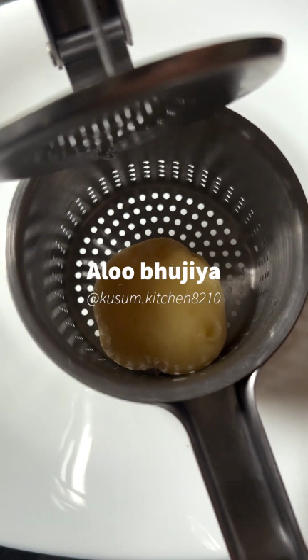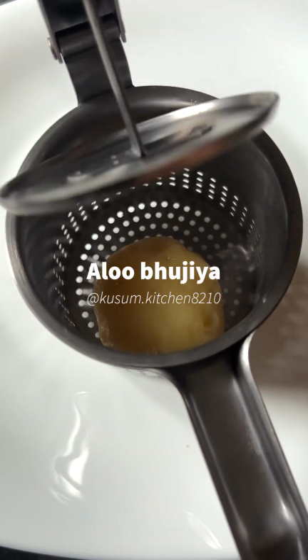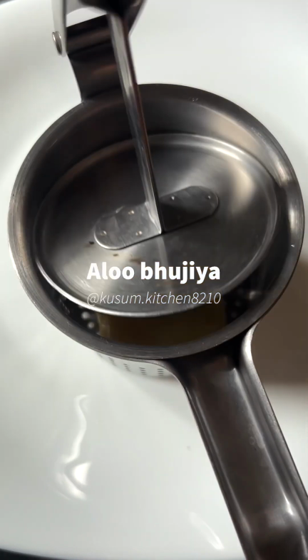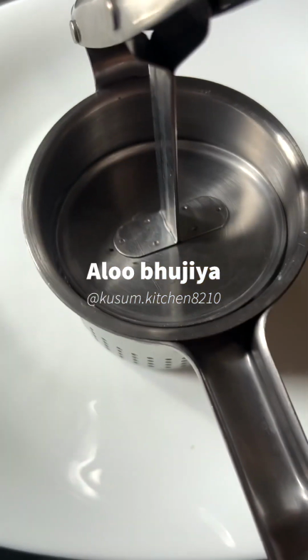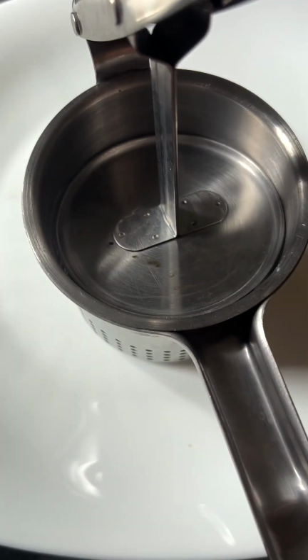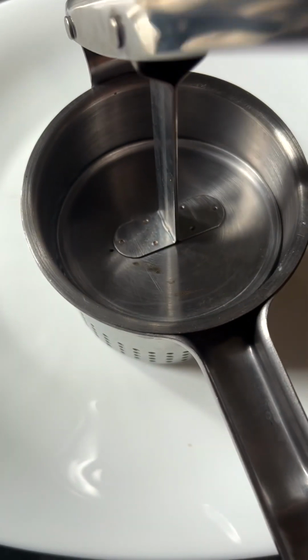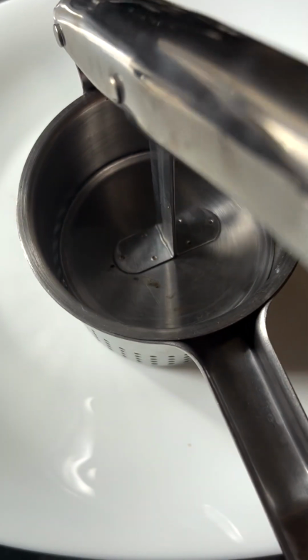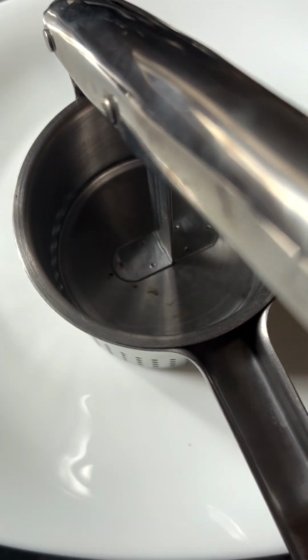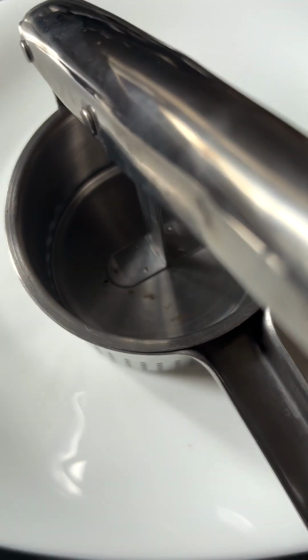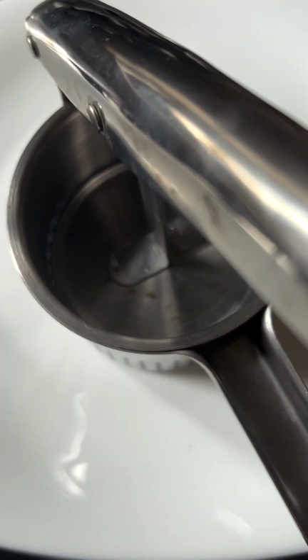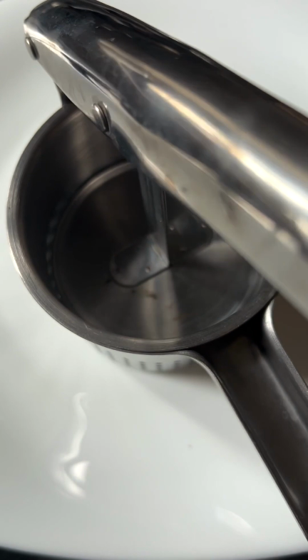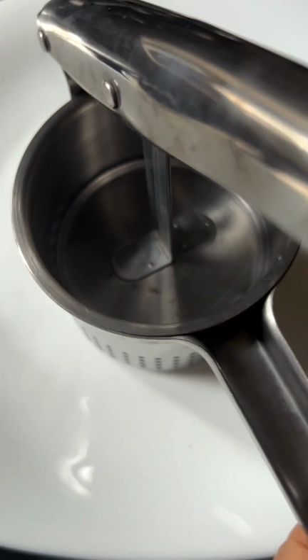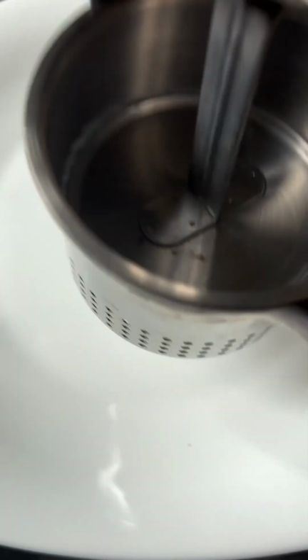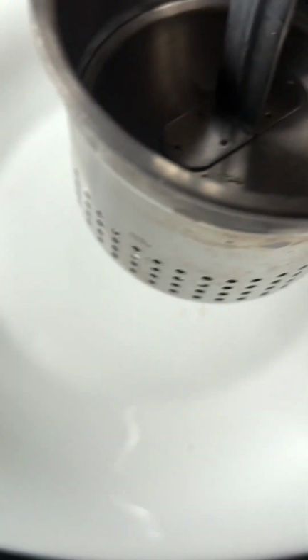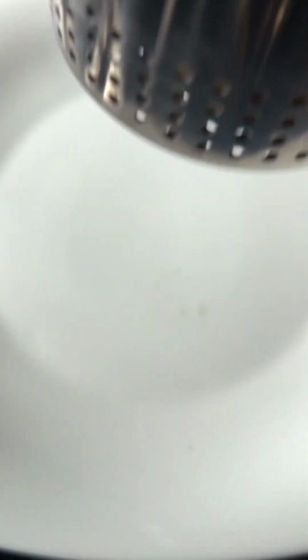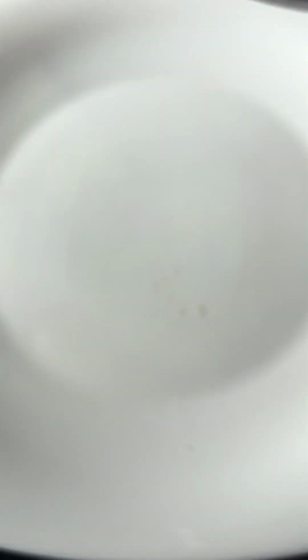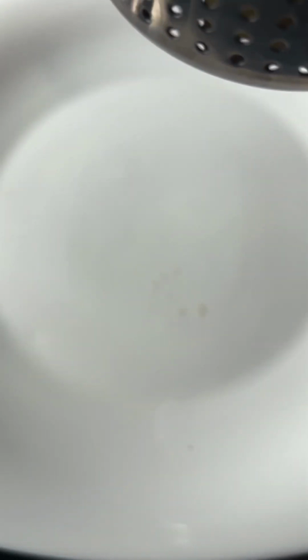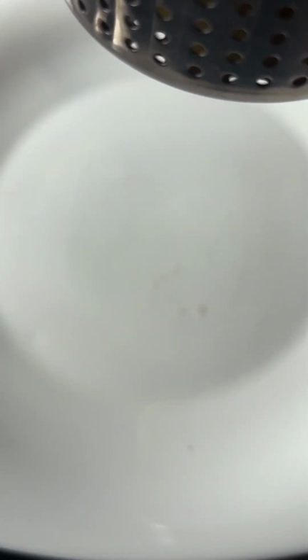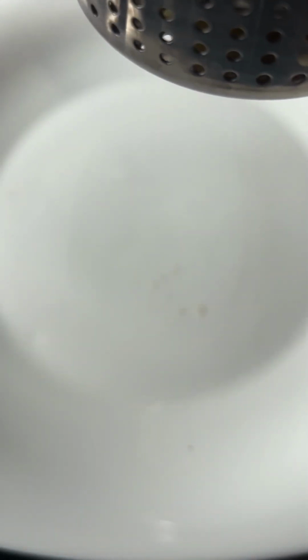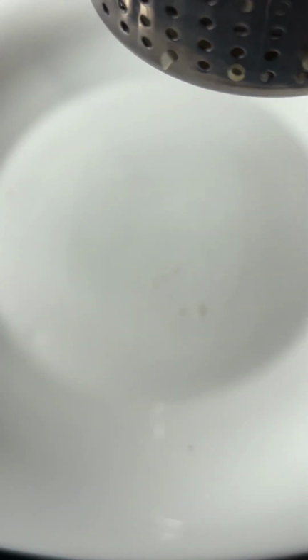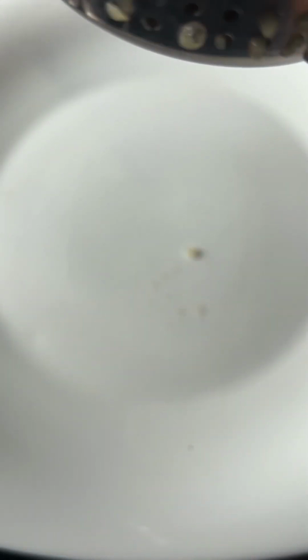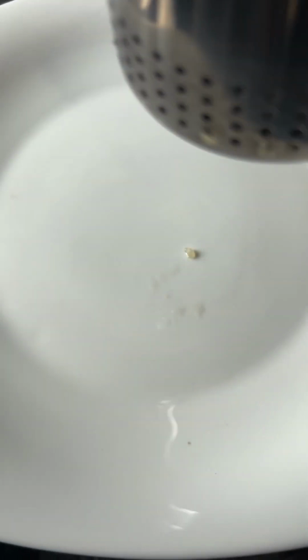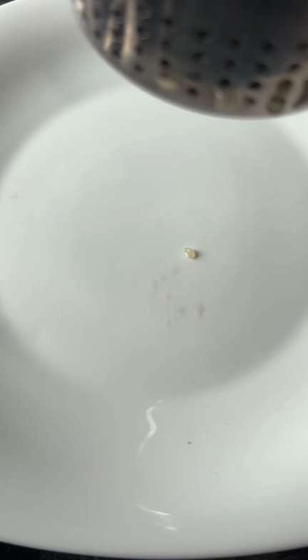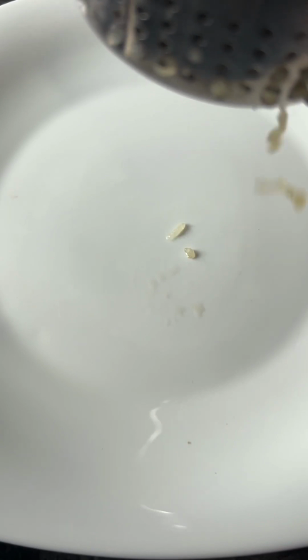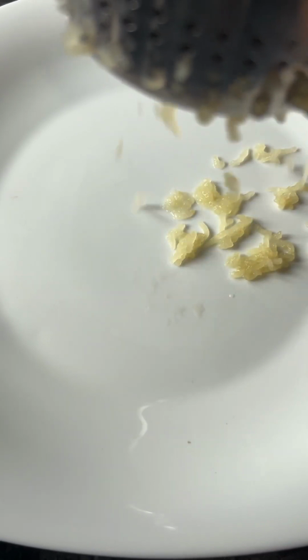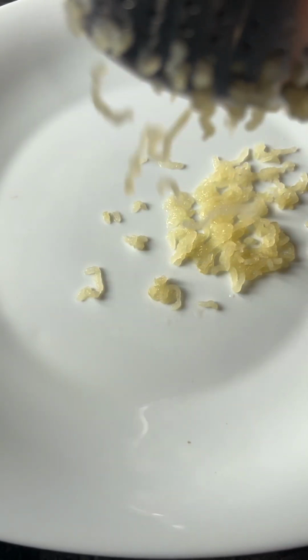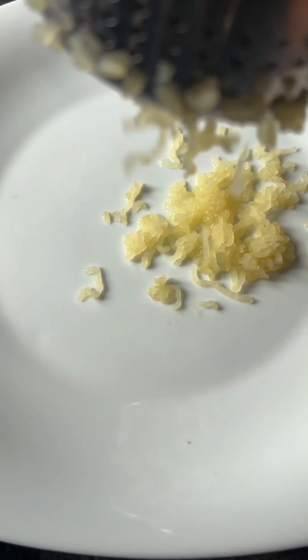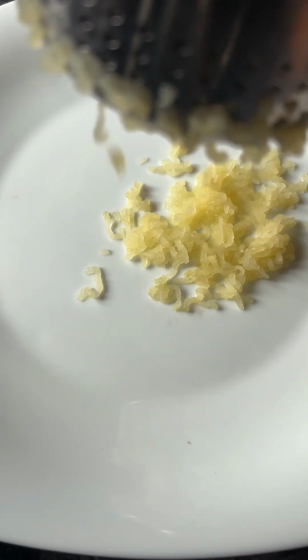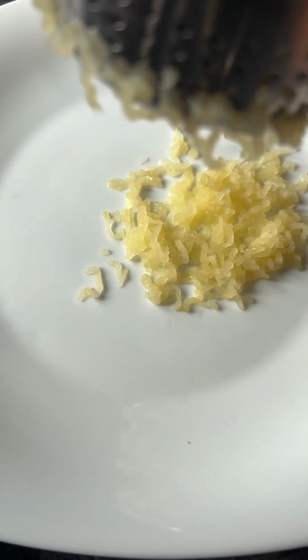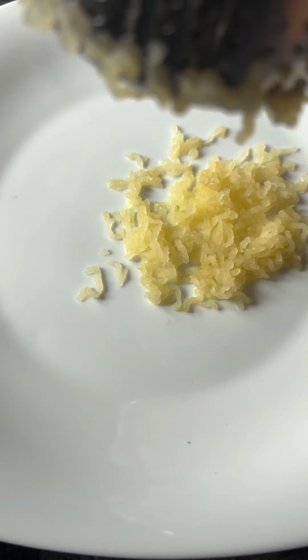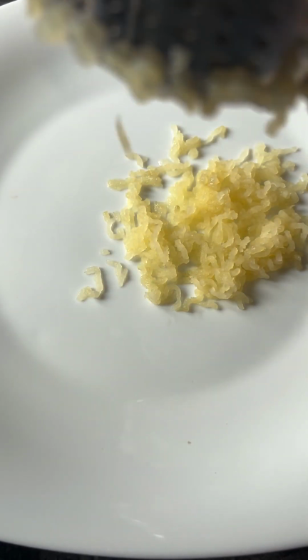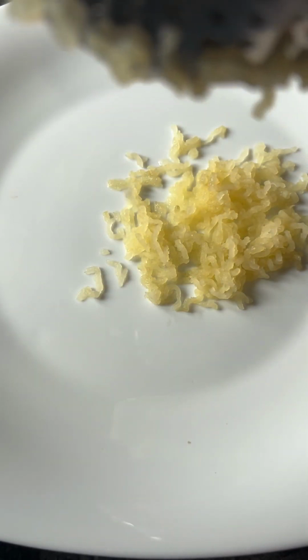First of all, I have taken two aloo and mashed them. This is medium-sized aloo. You will find all measurements exactly in the description. I have mashed this aloo.